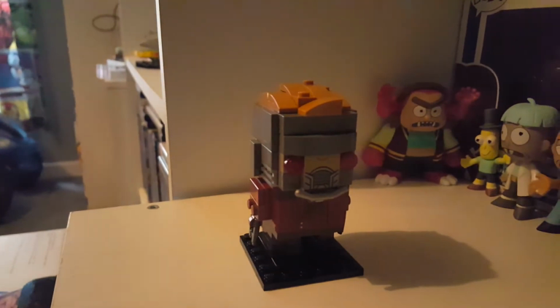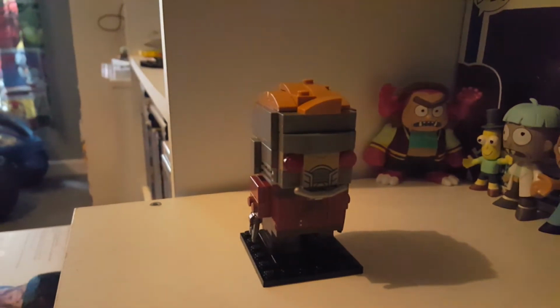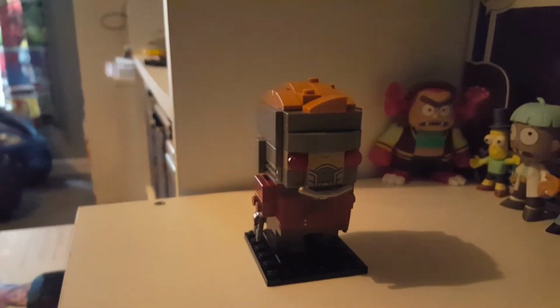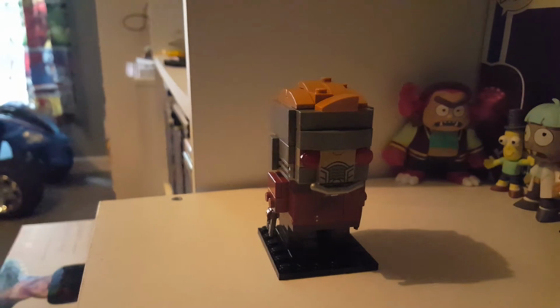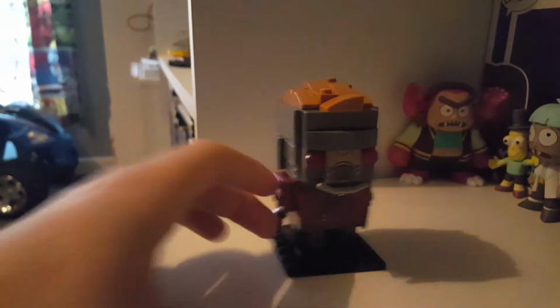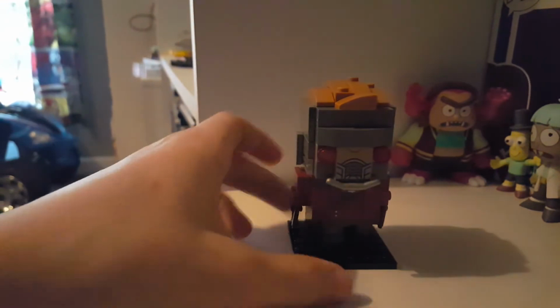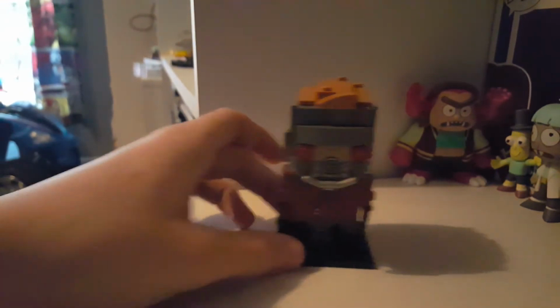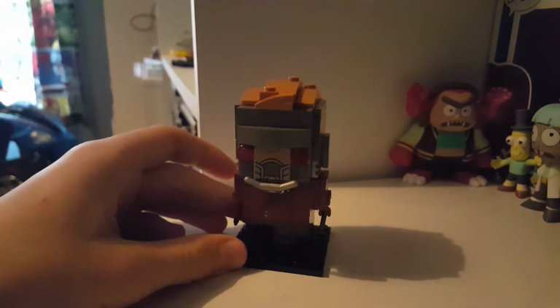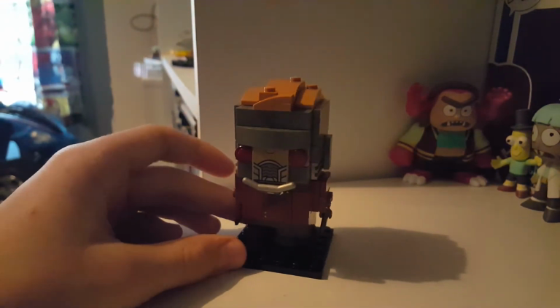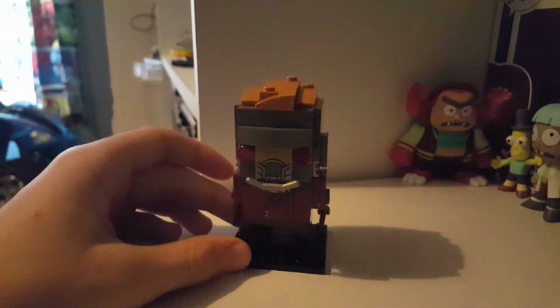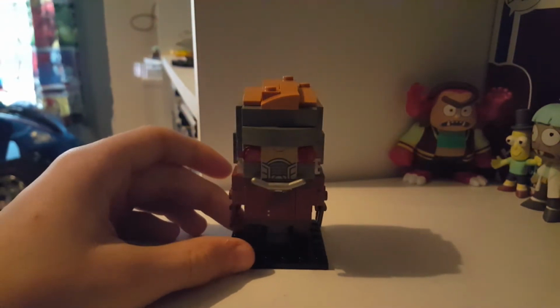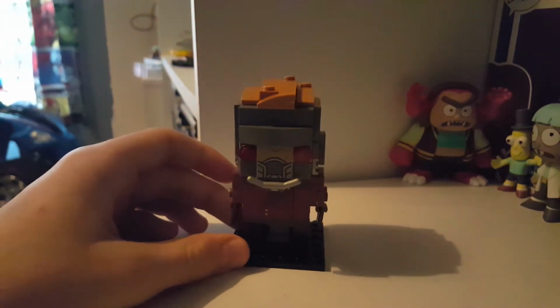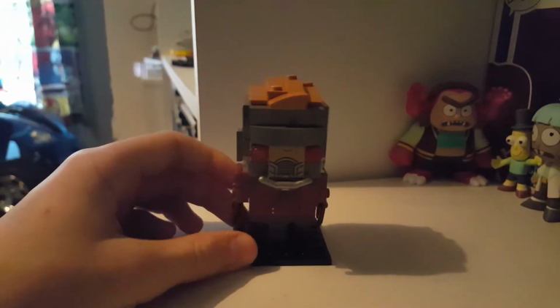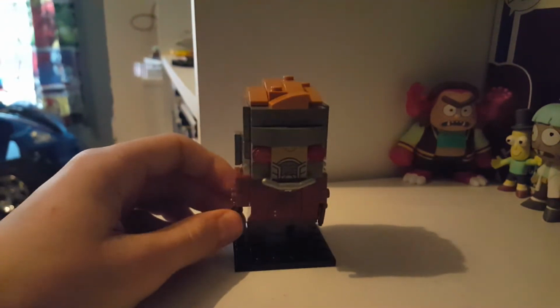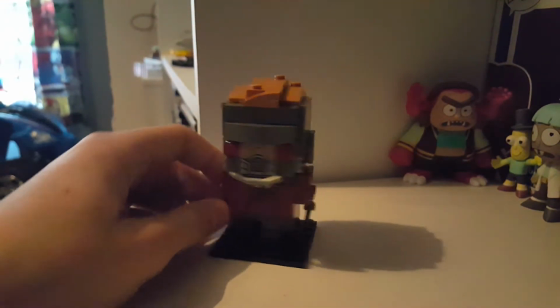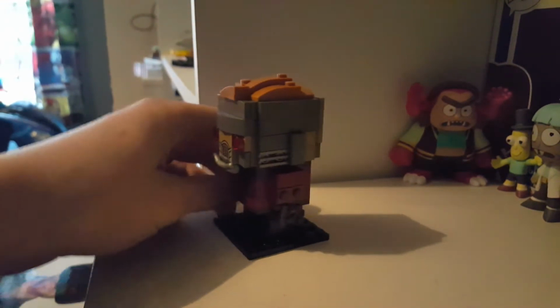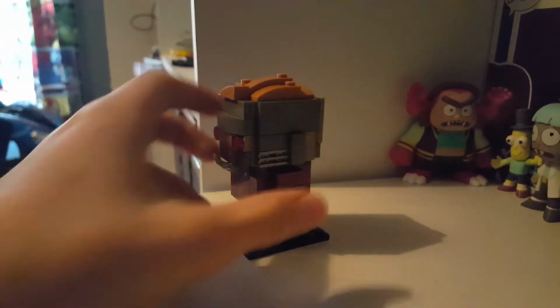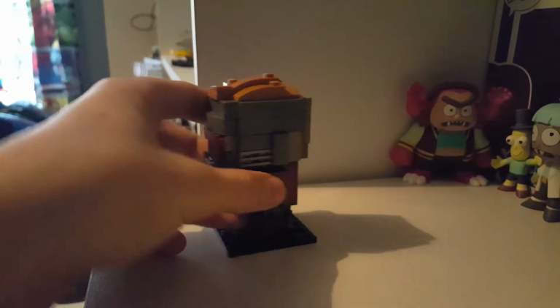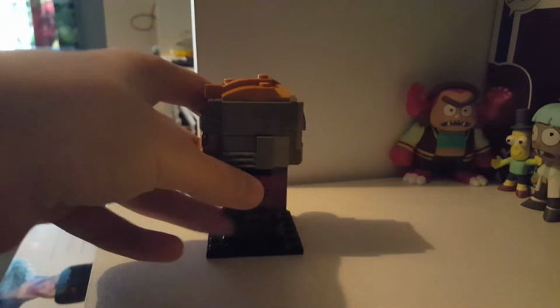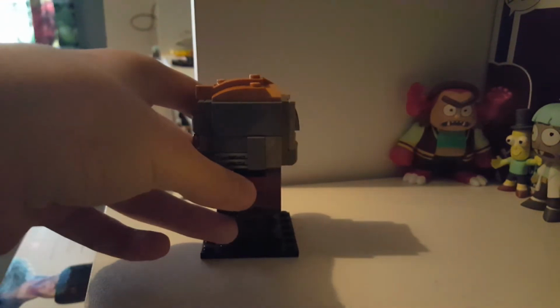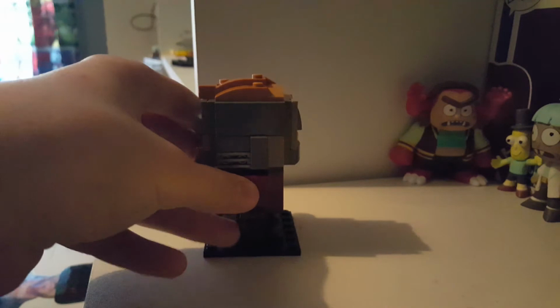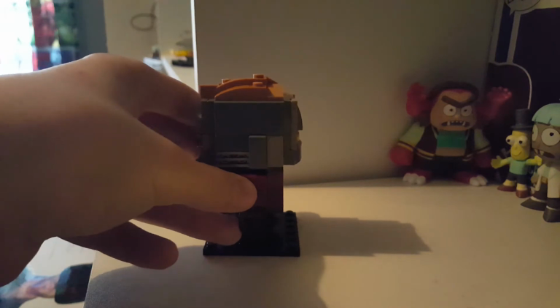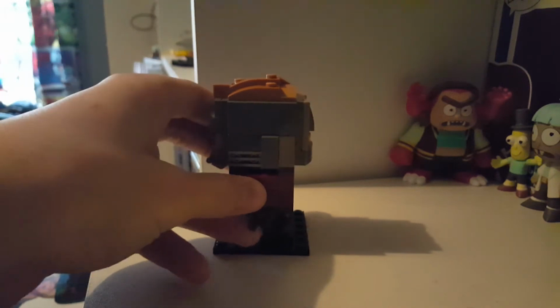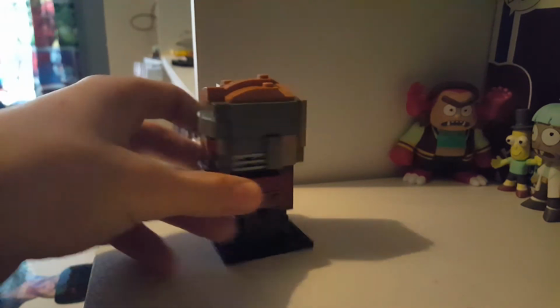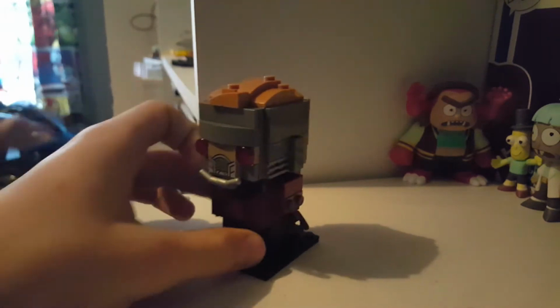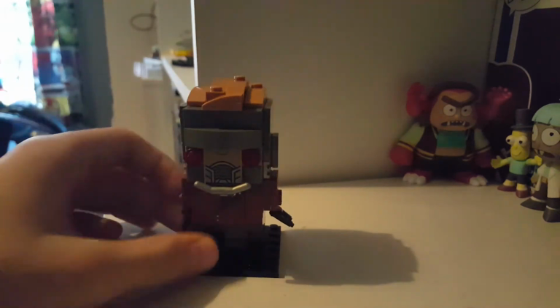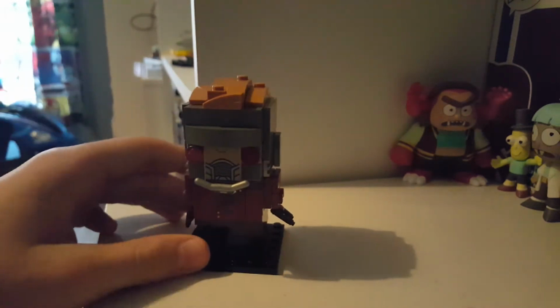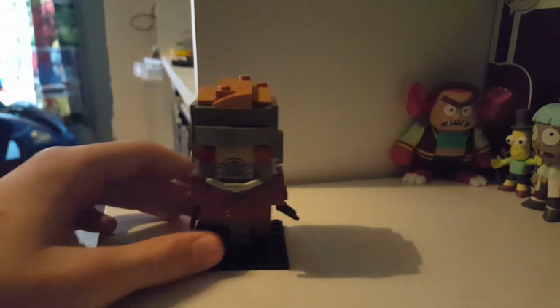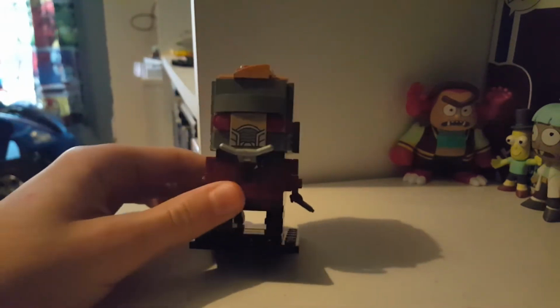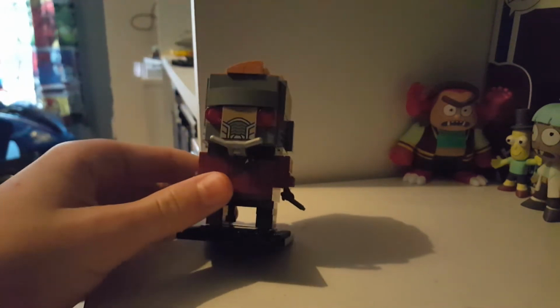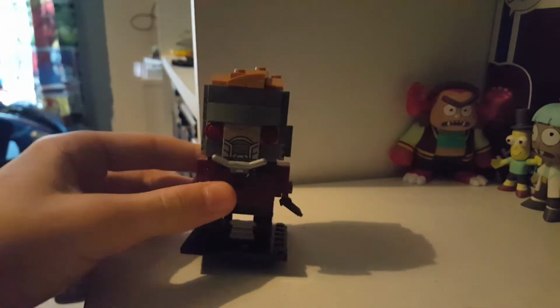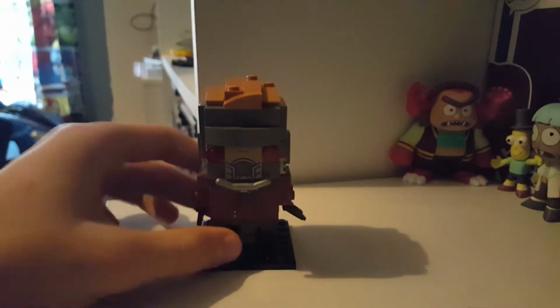Kian got this one and another one yesterday, so stay tuned for the other one — we can't tell you as it's a surprise — but this one is Star-Lord.